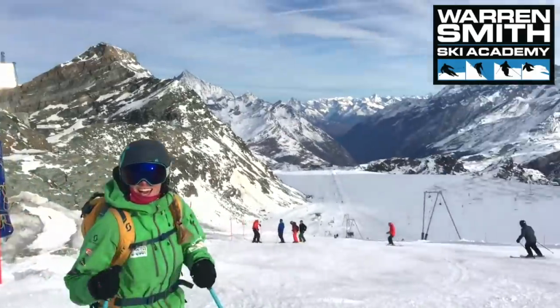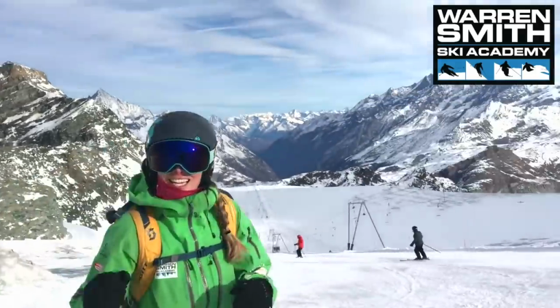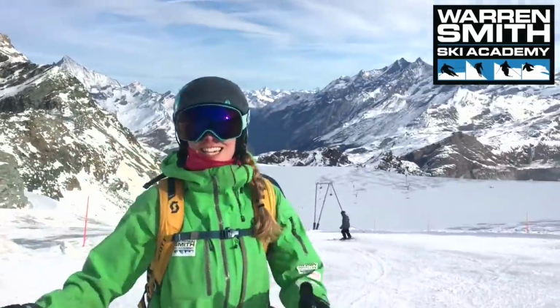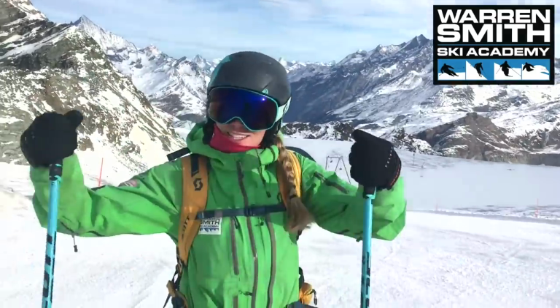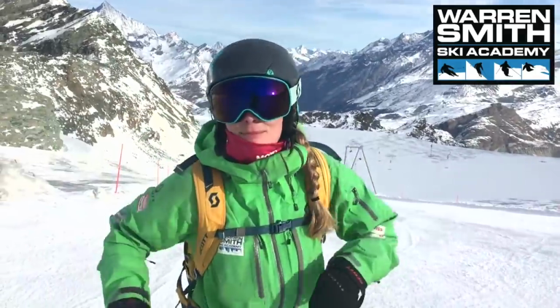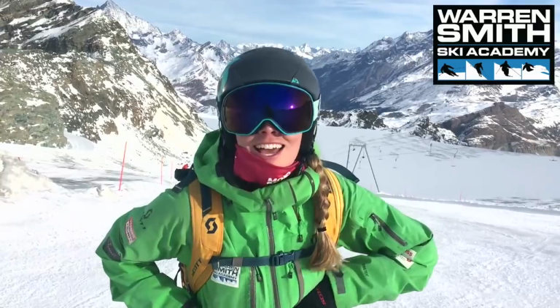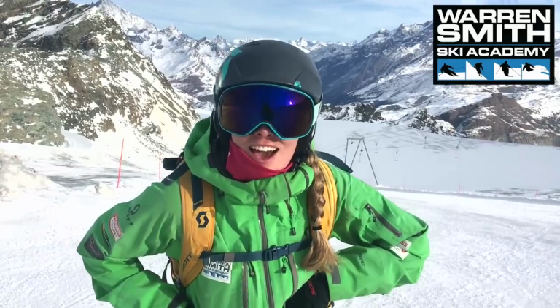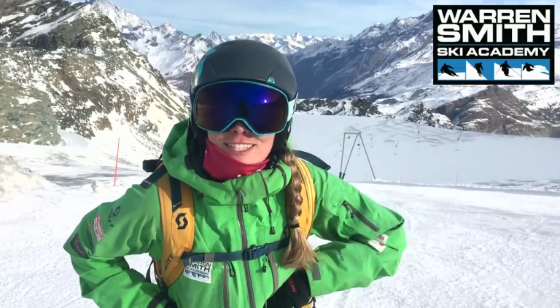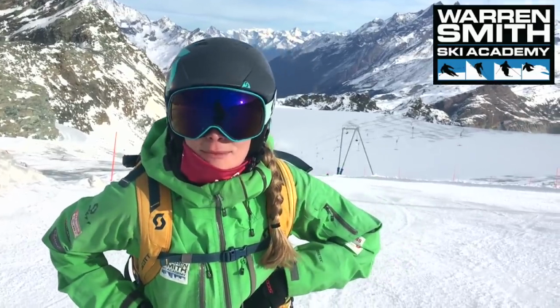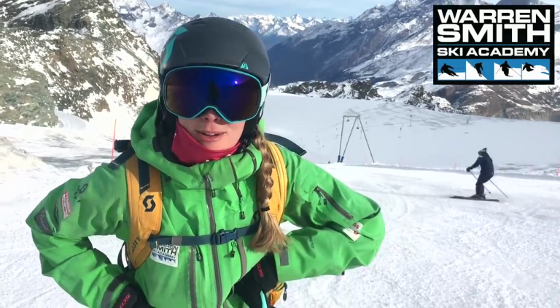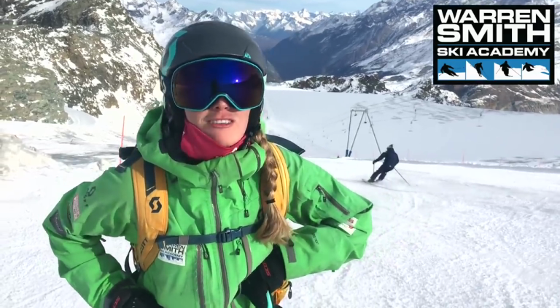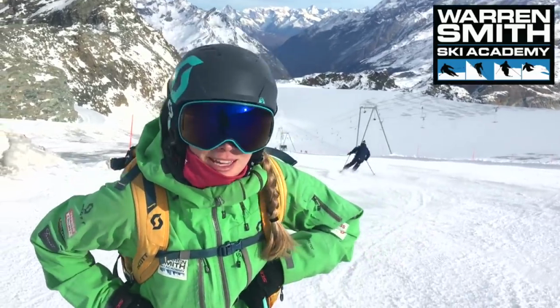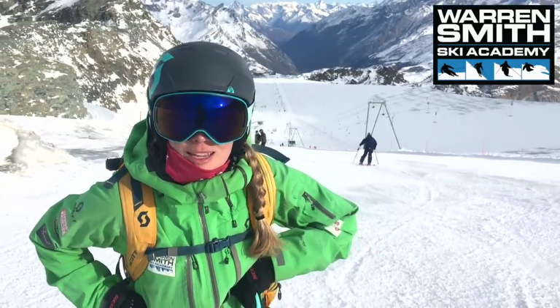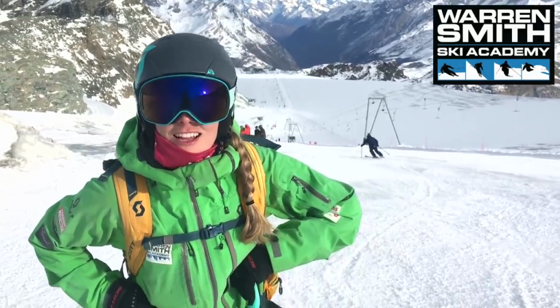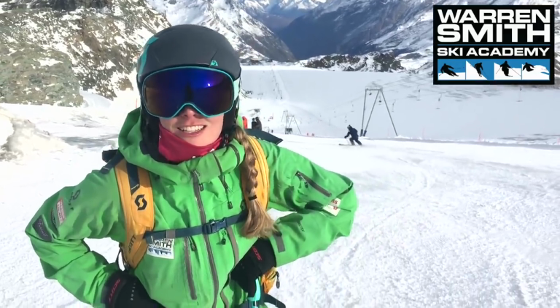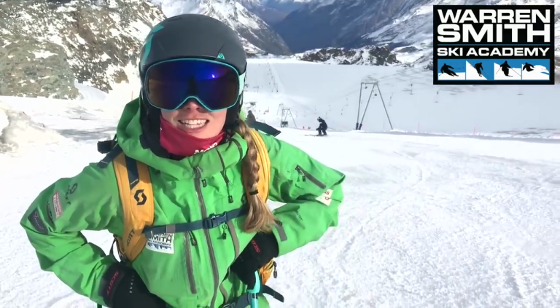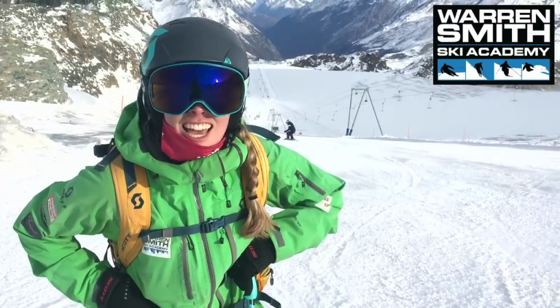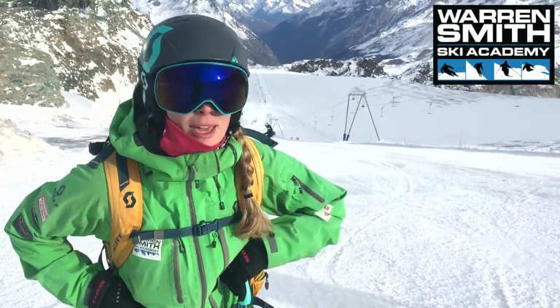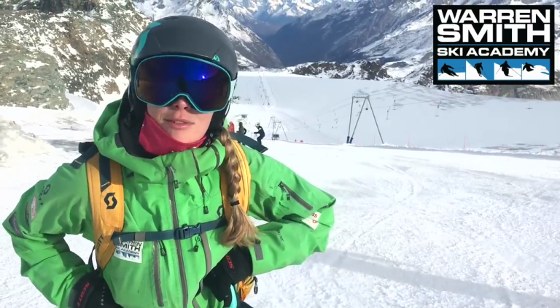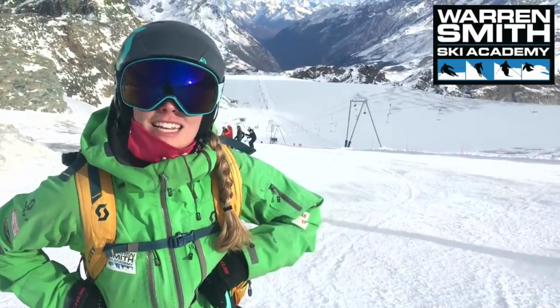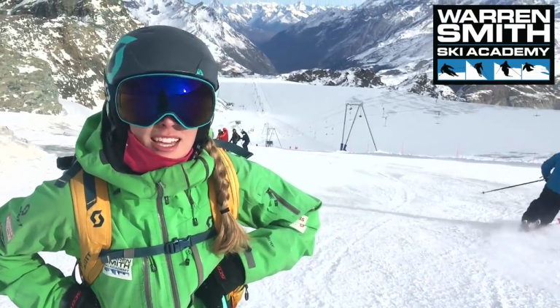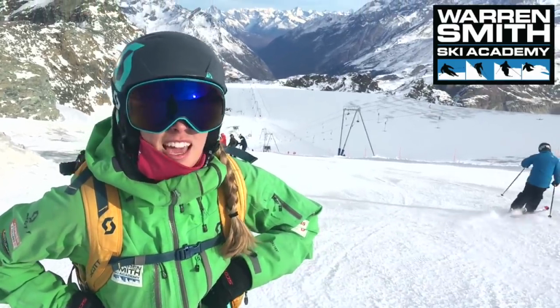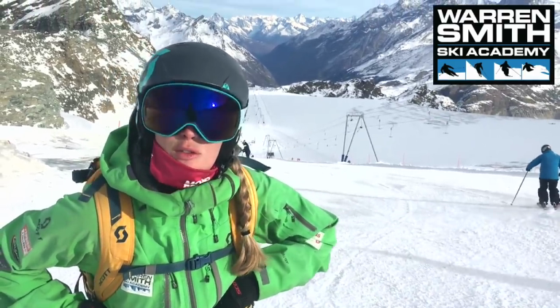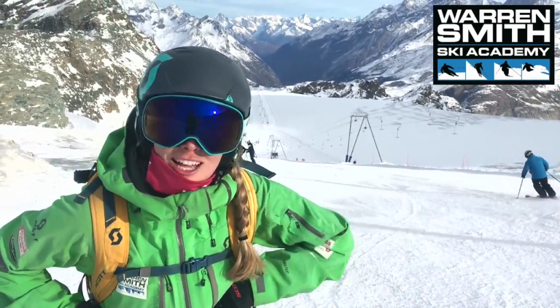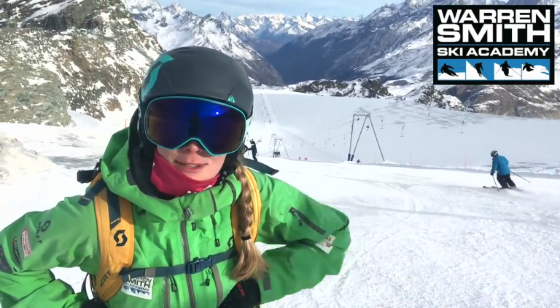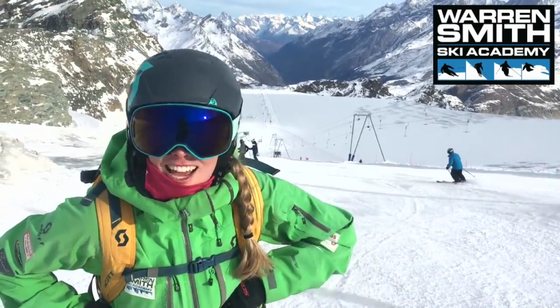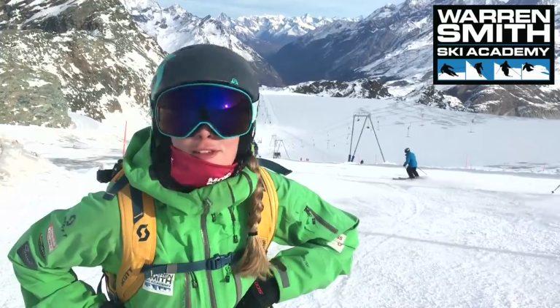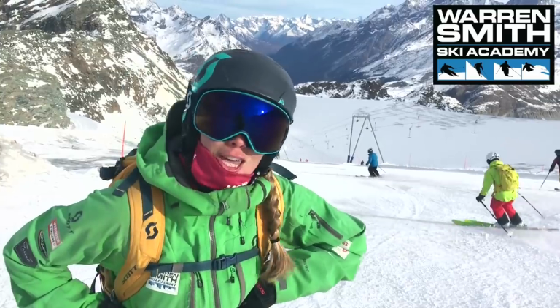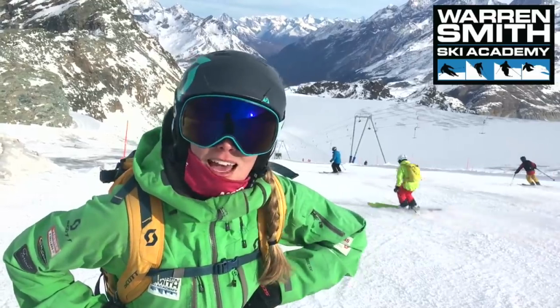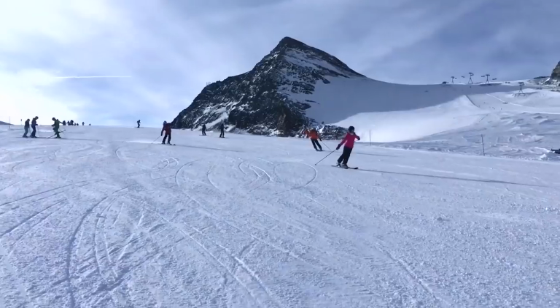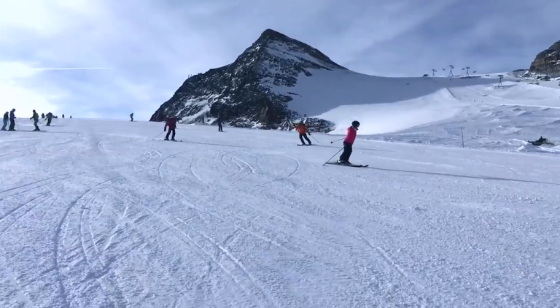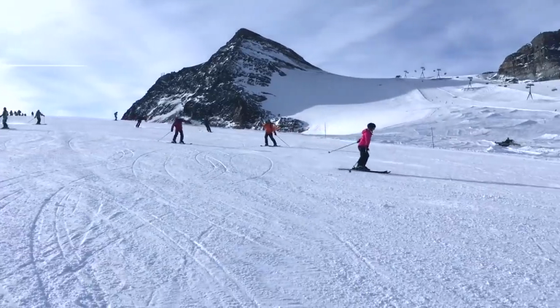Hey guys, it's us from Trevinia and Zermatt. We've had a great week this week — lots and lots of clients here, and we're getting even busier next week. We're getting around 40 clients next week and another 40 the week after that.